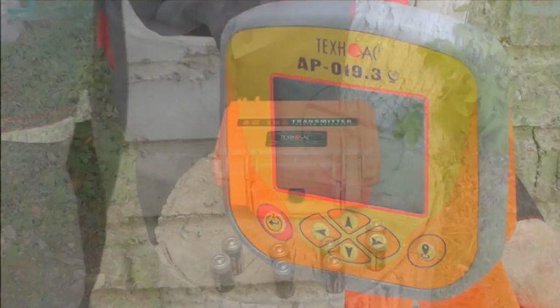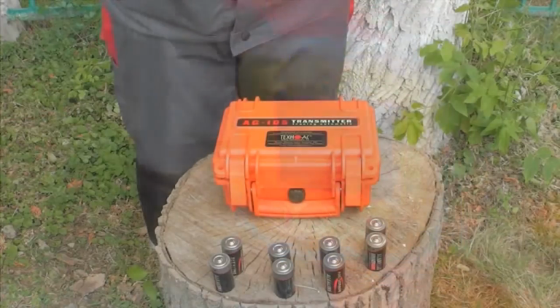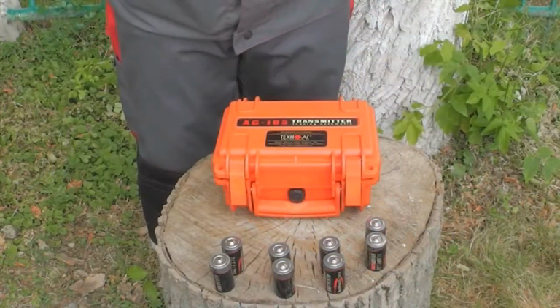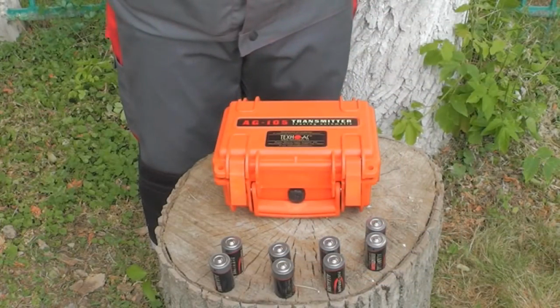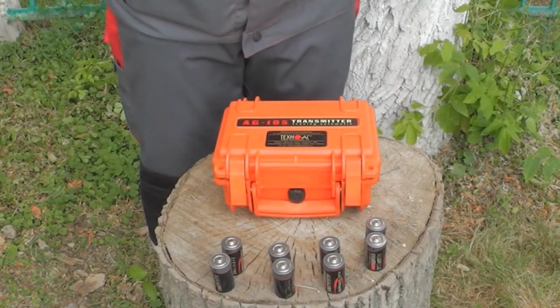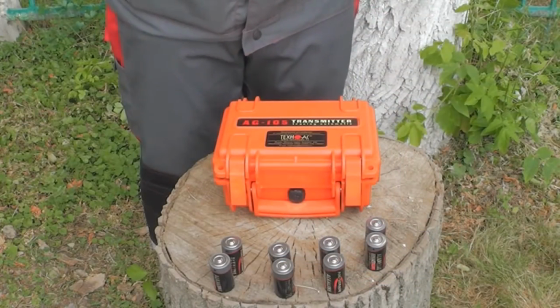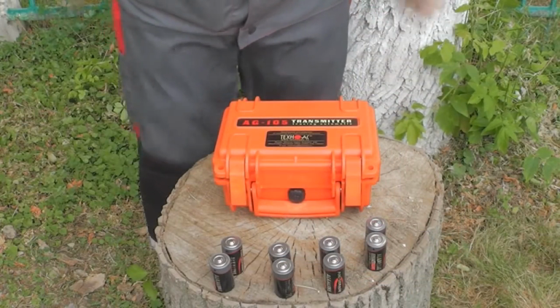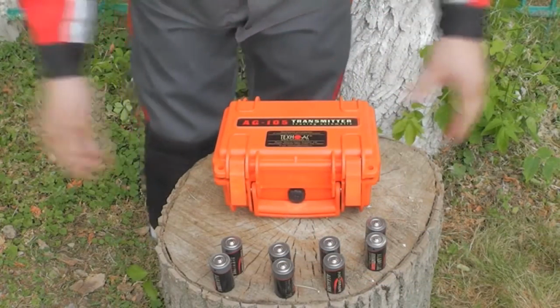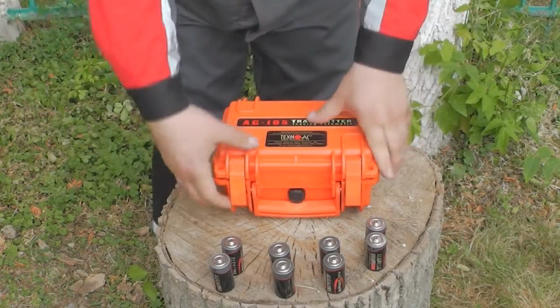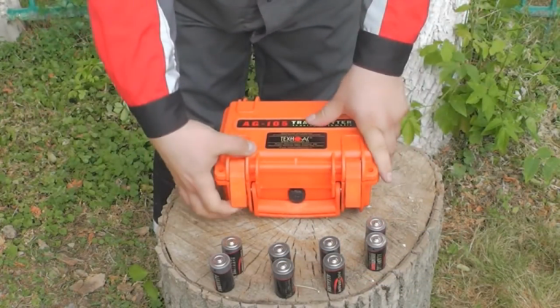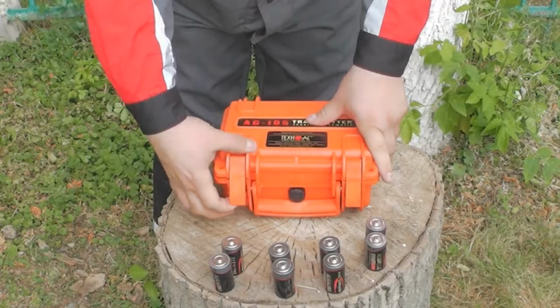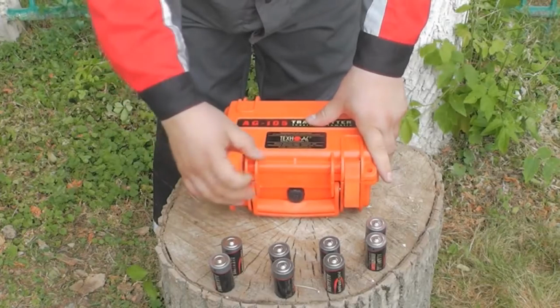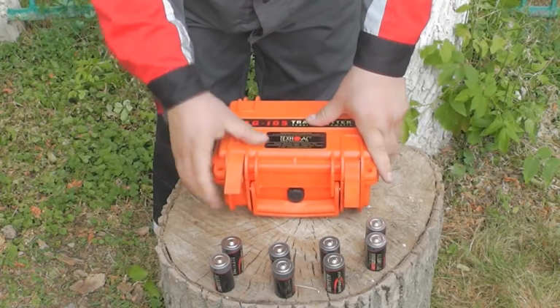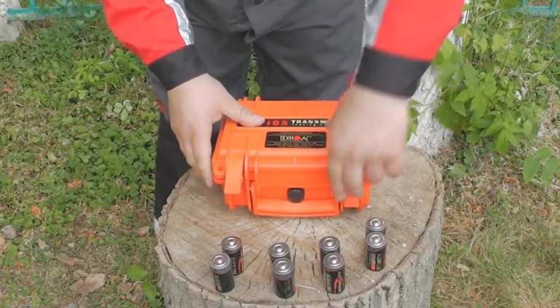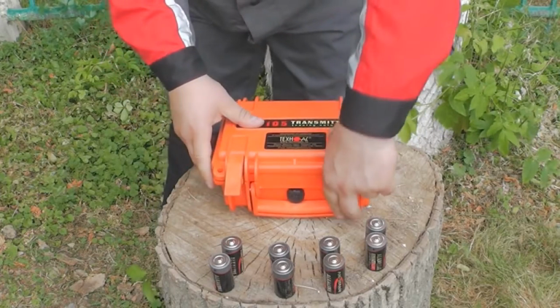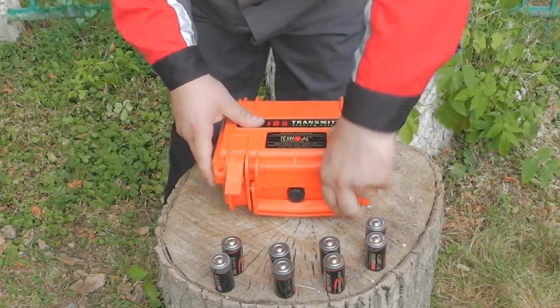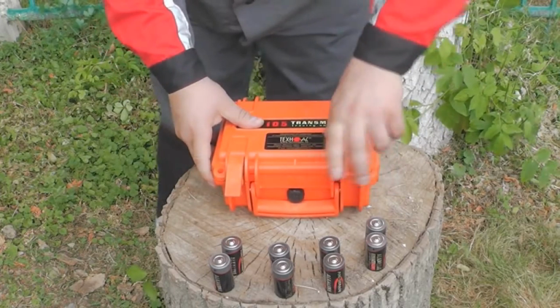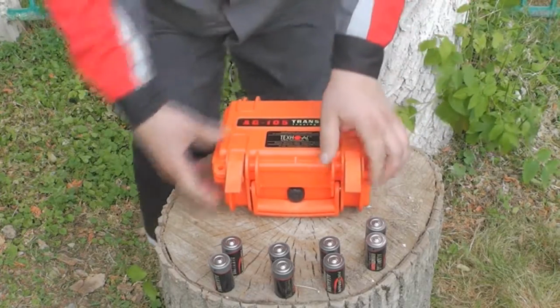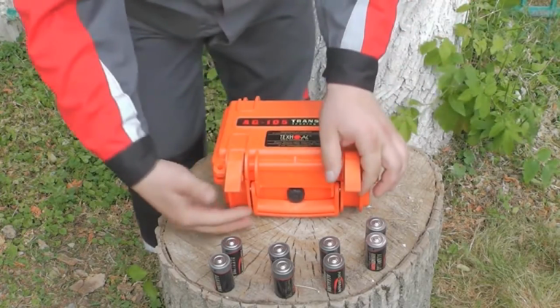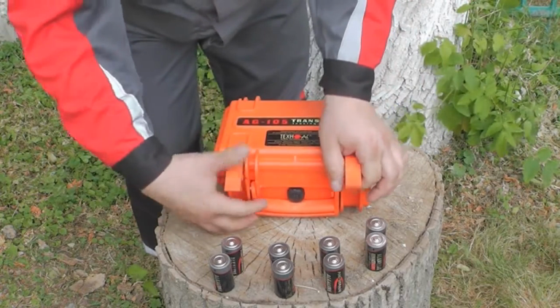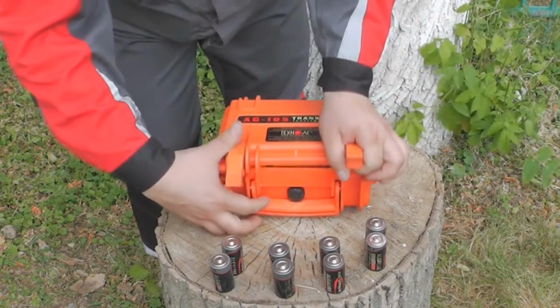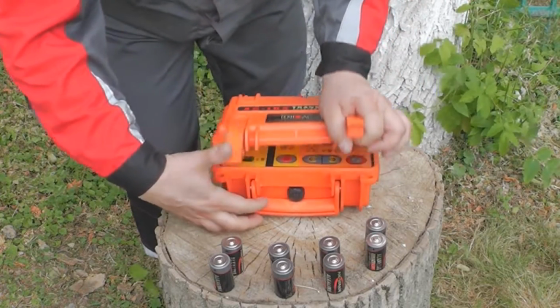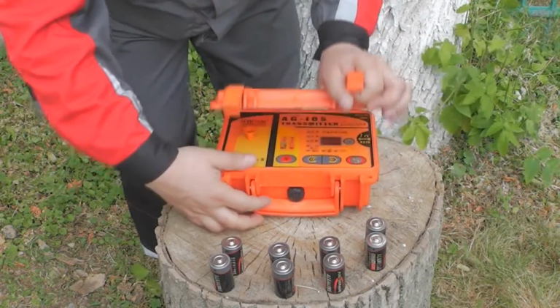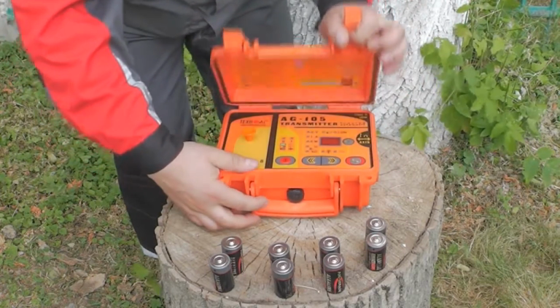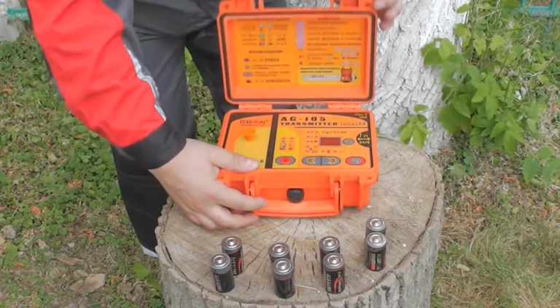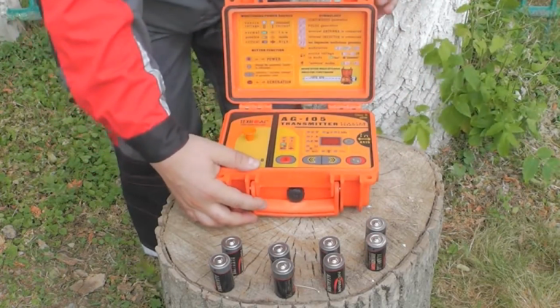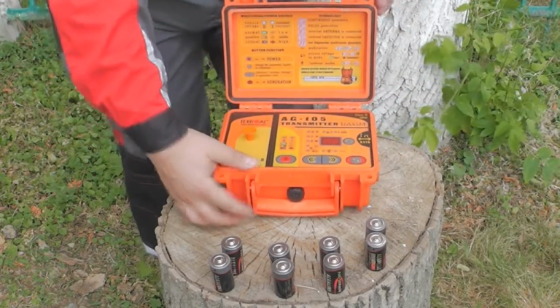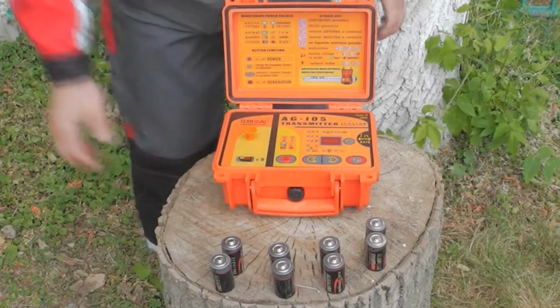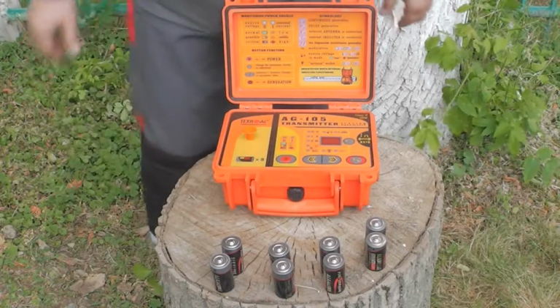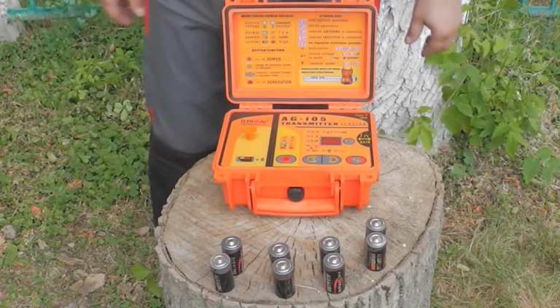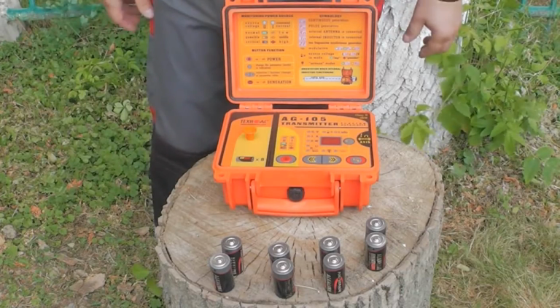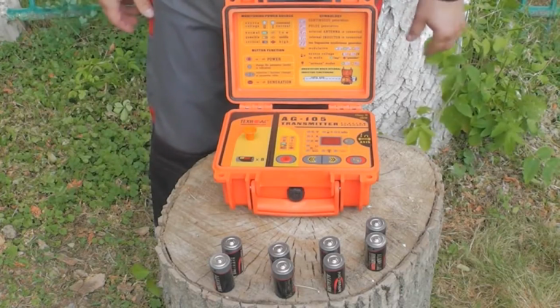For the transmitter, you will need eight type-C batteries. Remove the battery case and install the batteries, also observing the polarity.